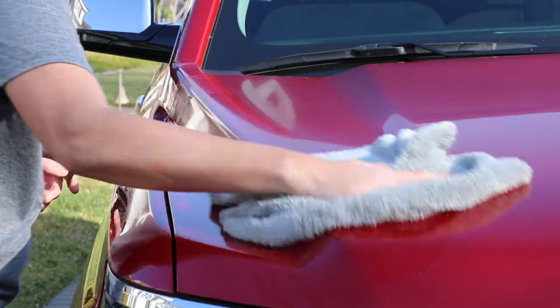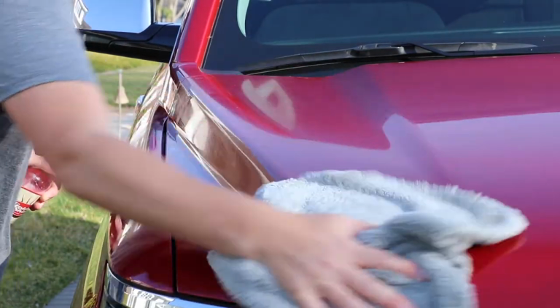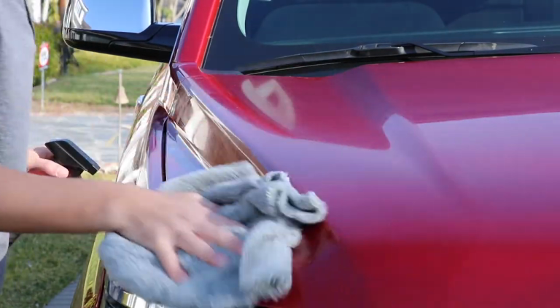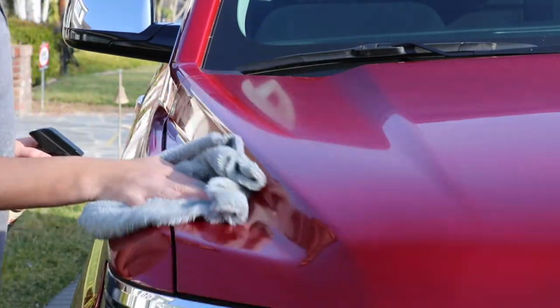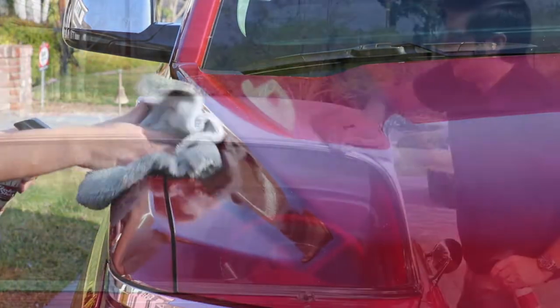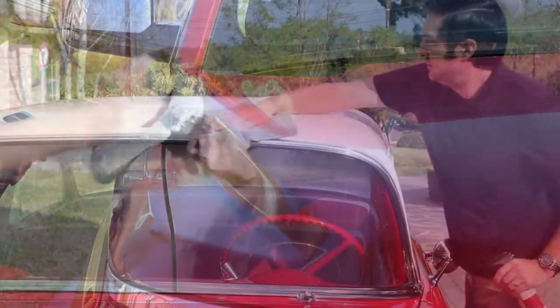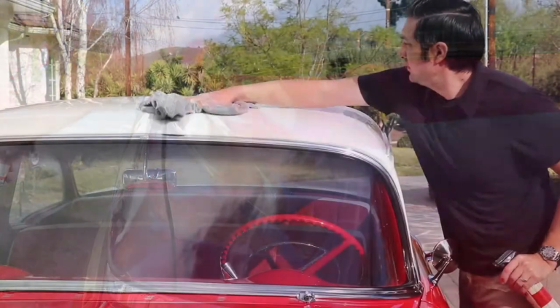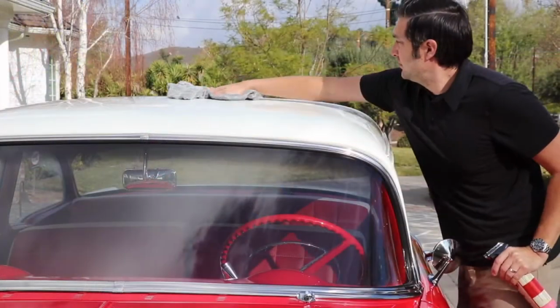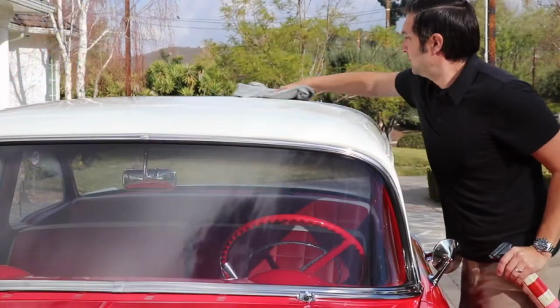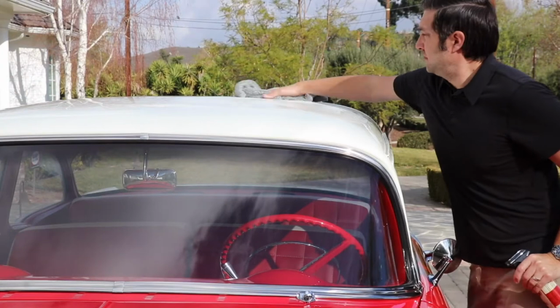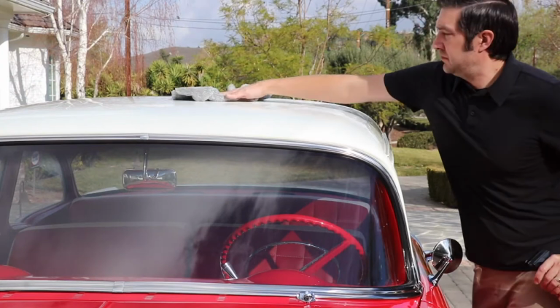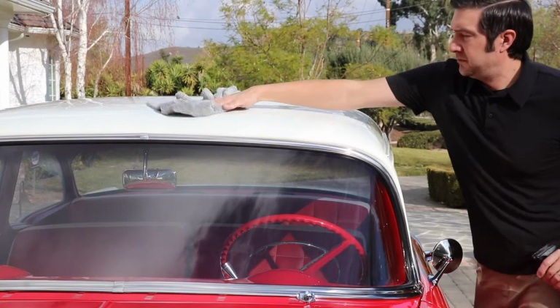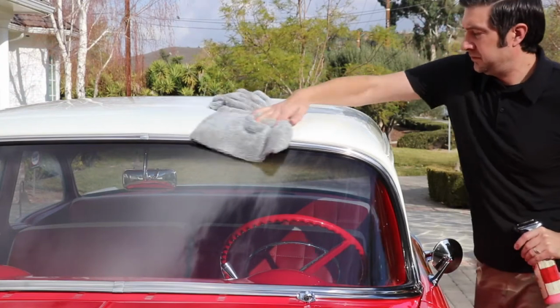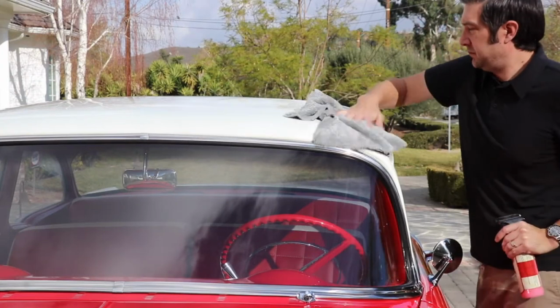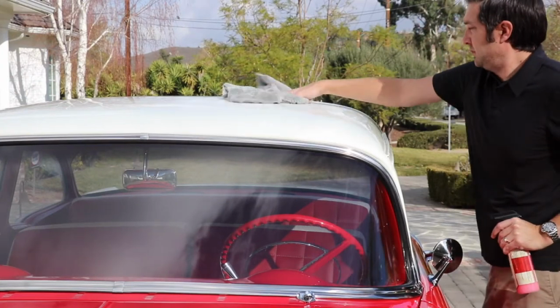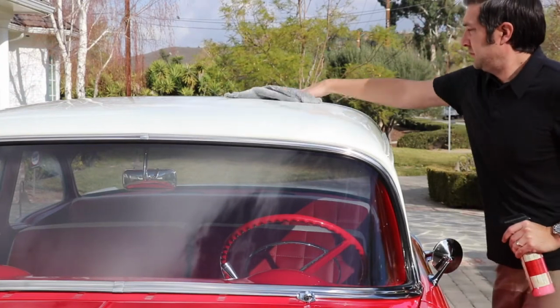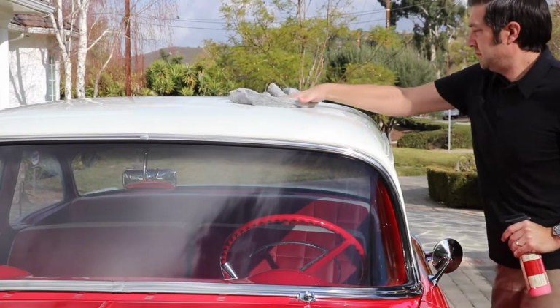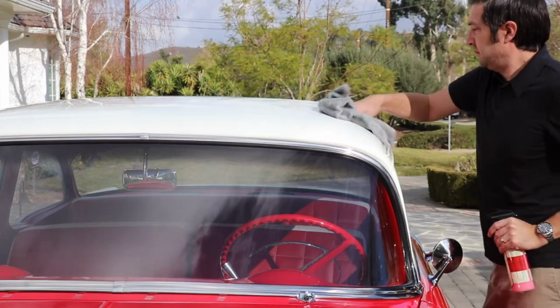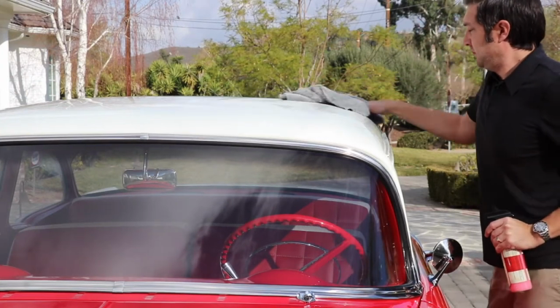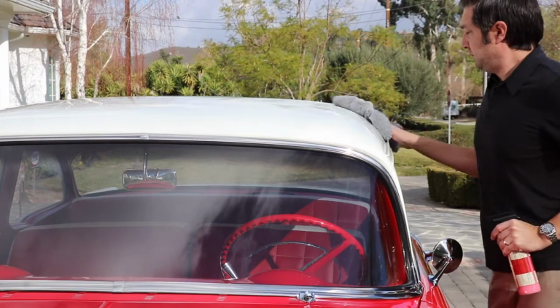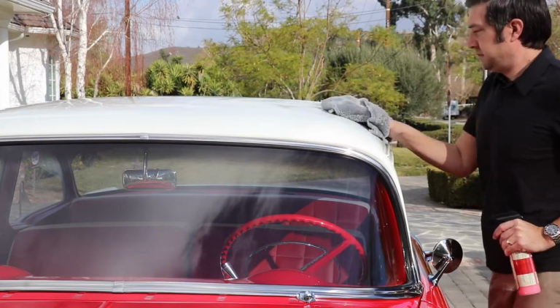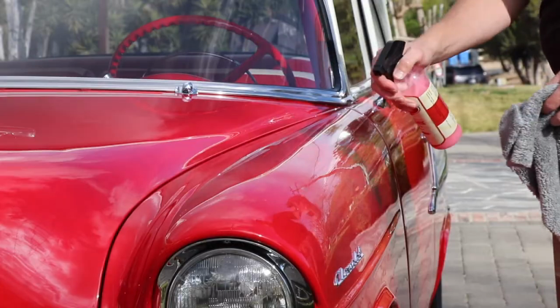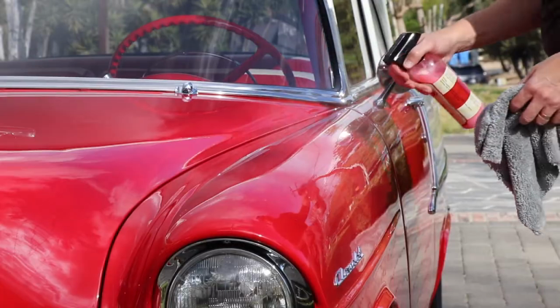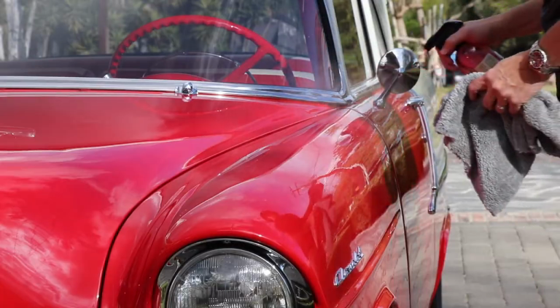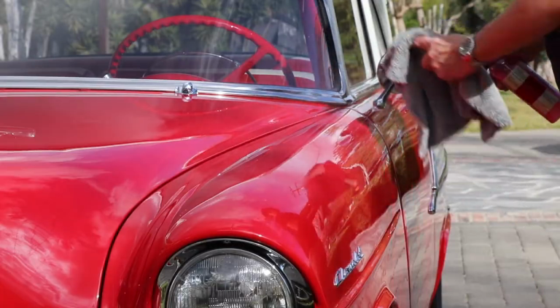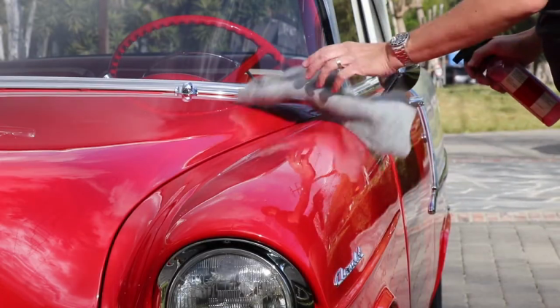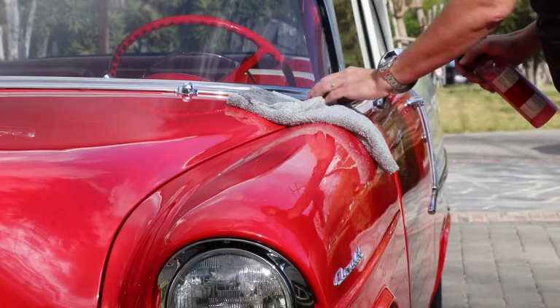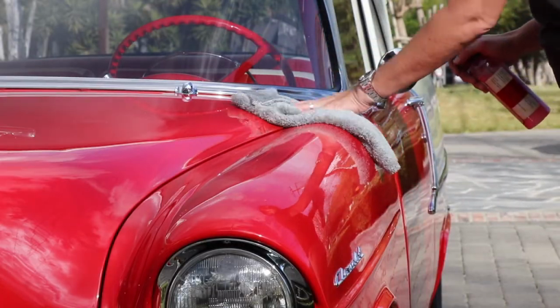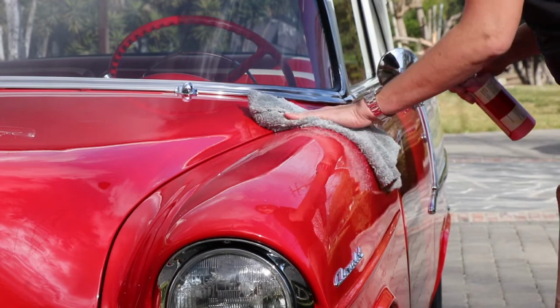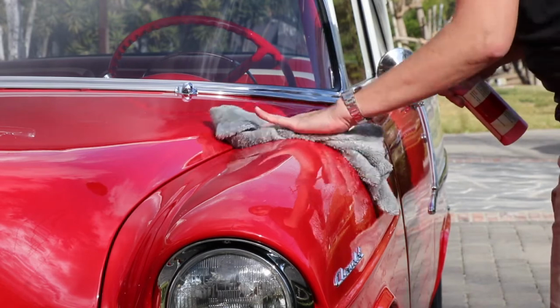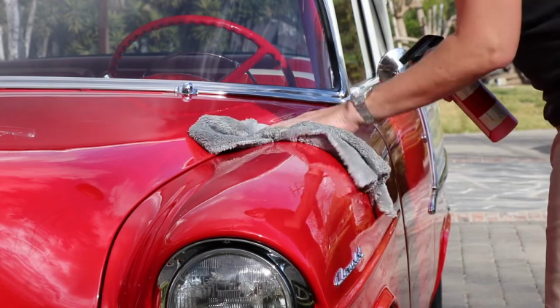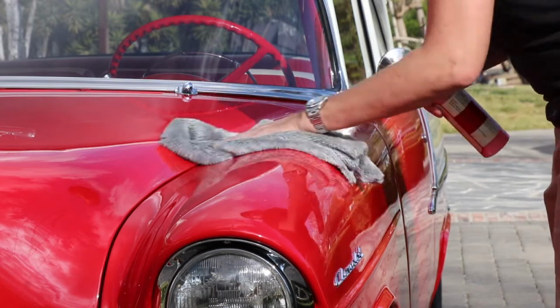The towels are ideal for use as a finishing towel with detail spray, but the soft towels can also be used to dry your vehicle, wipe down interior leather and vinyl, or clean glass.